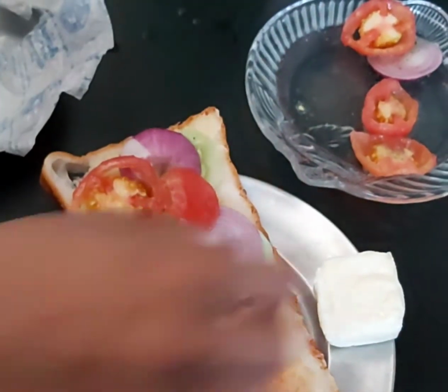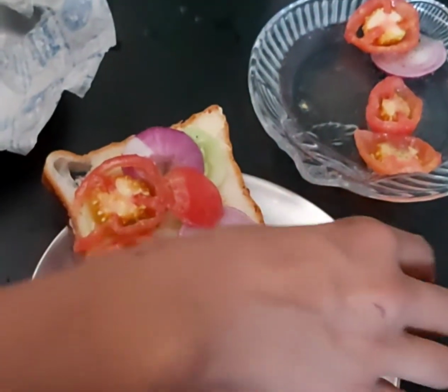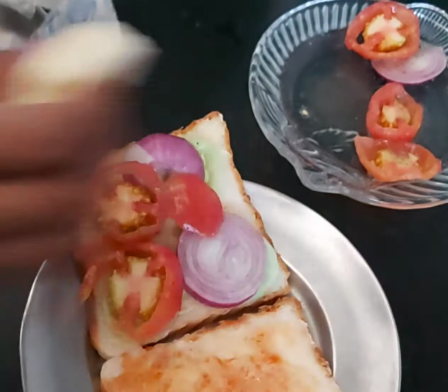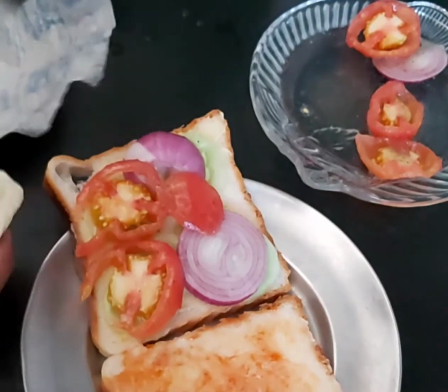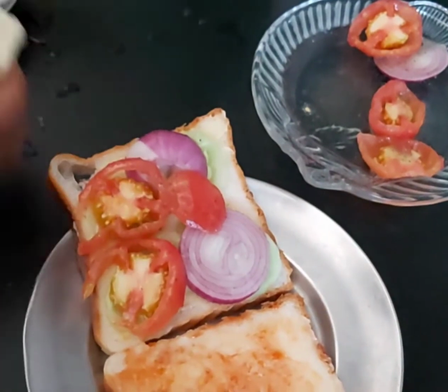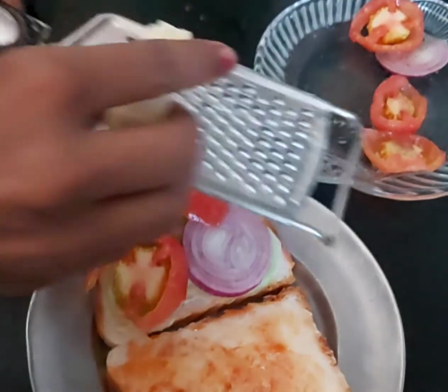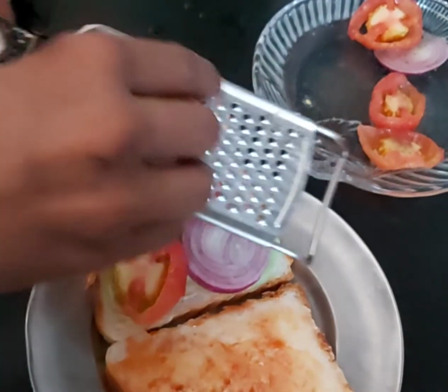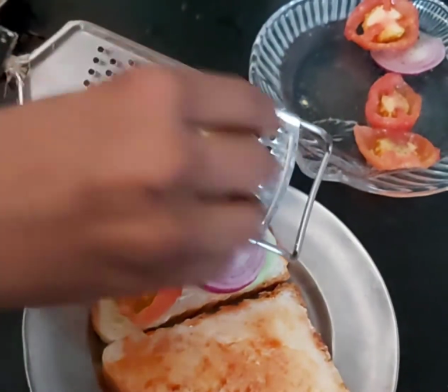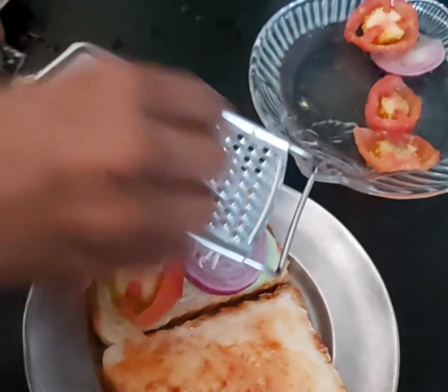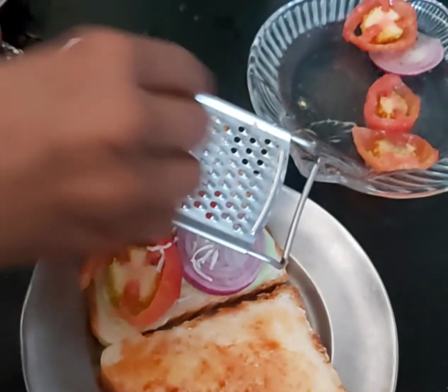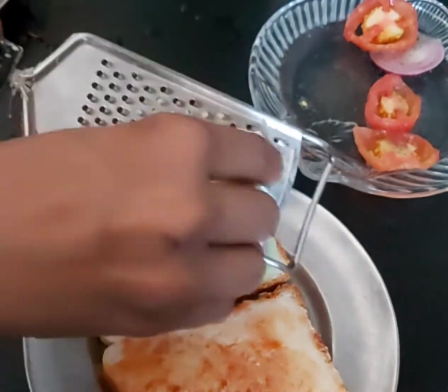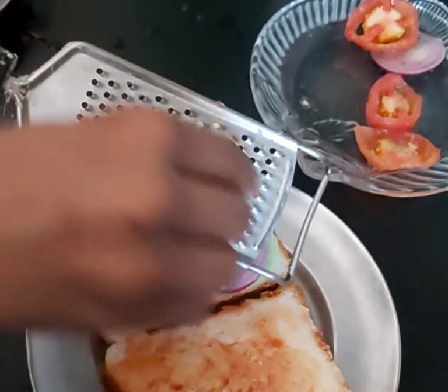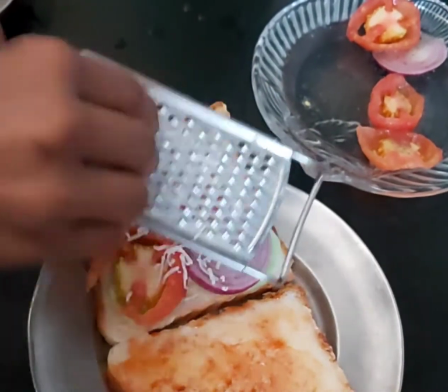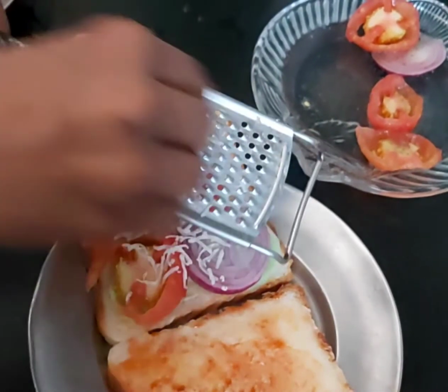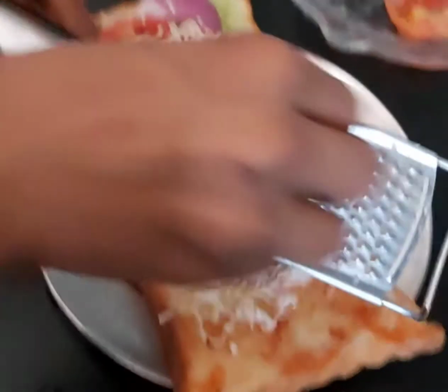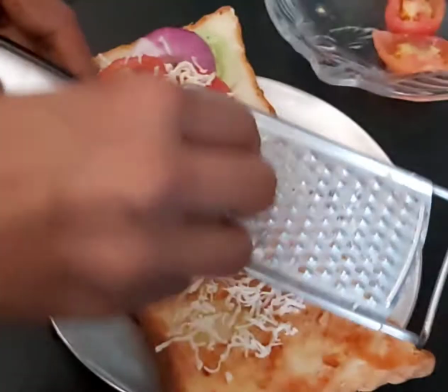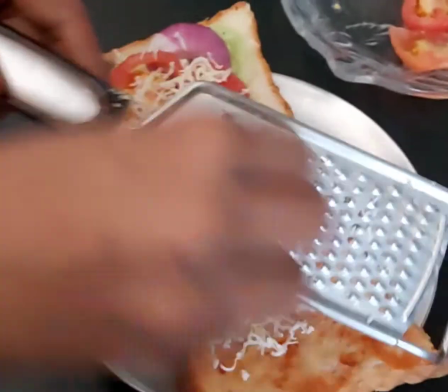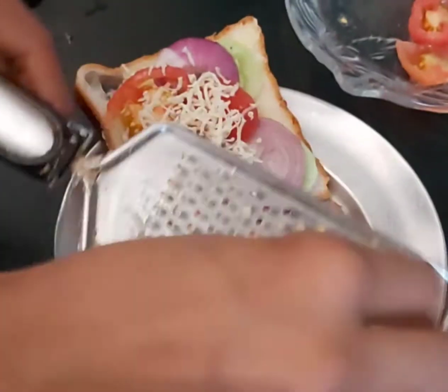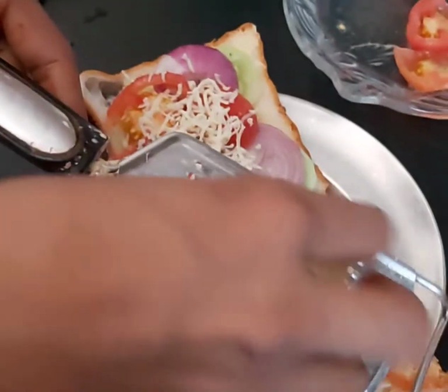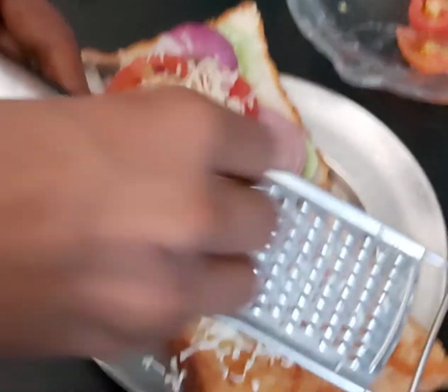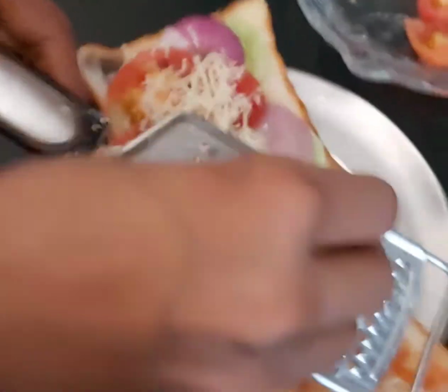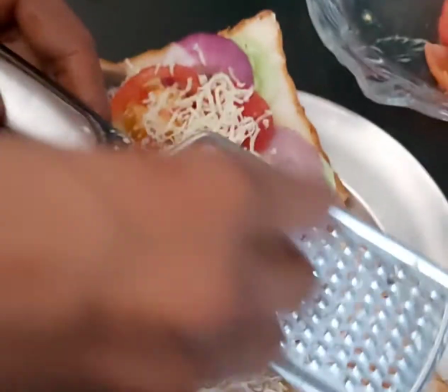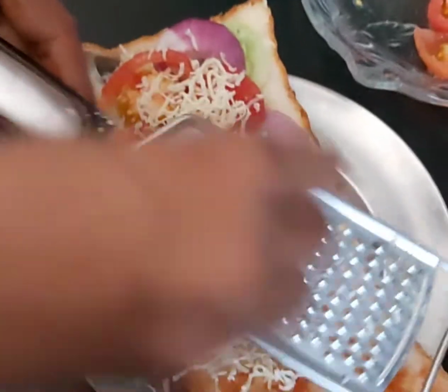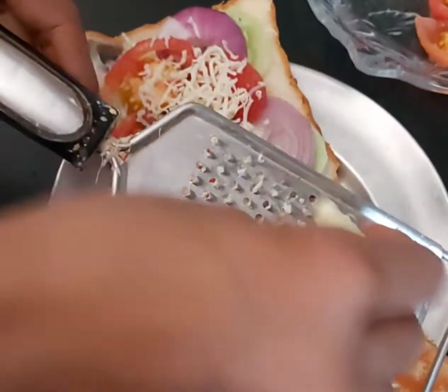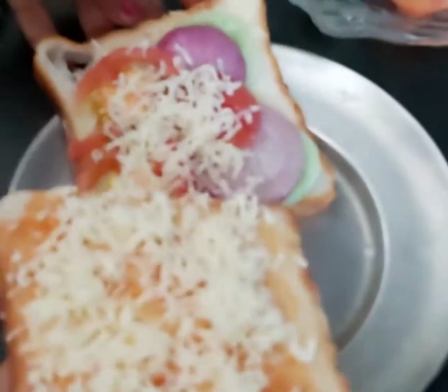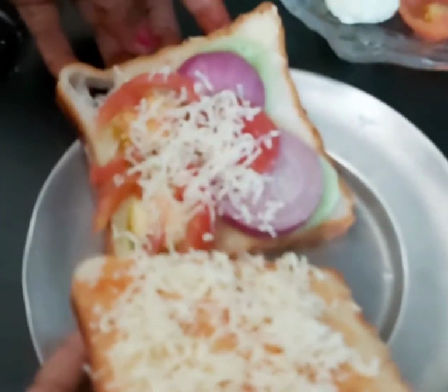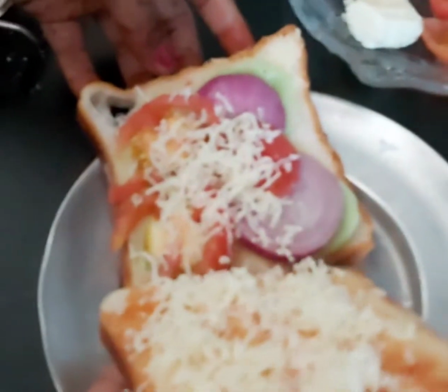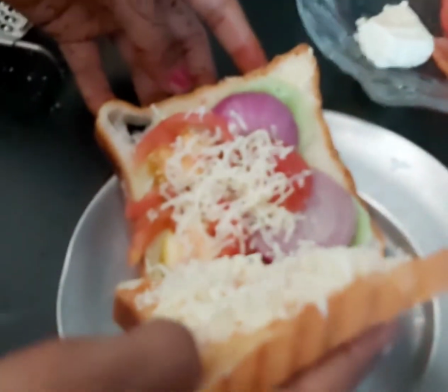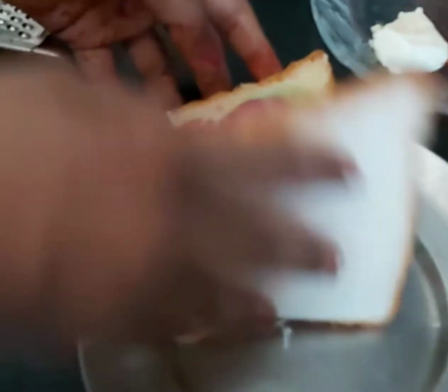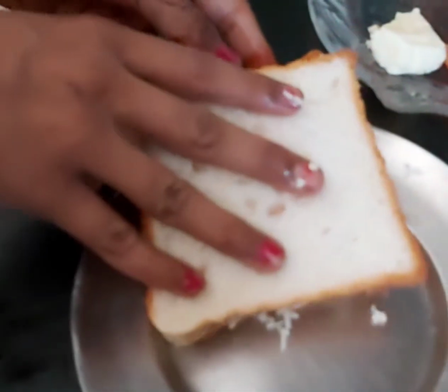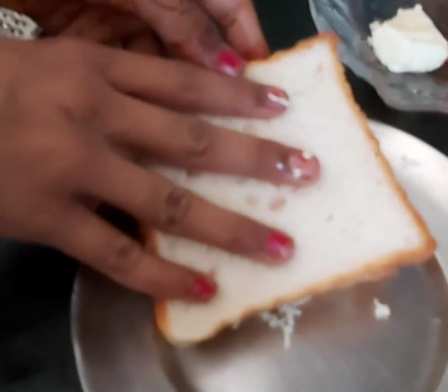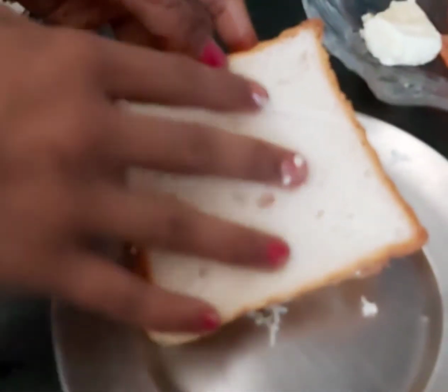Now we will add cheese. We have added cheese, and we will add a slice of cheese on top.